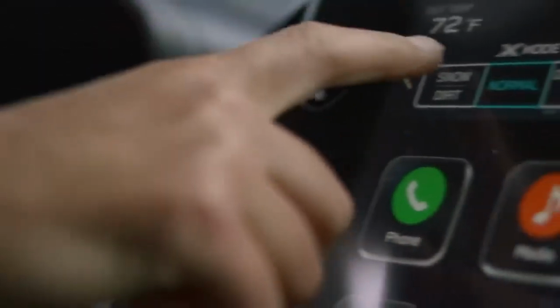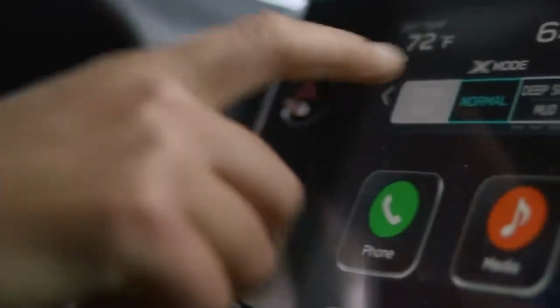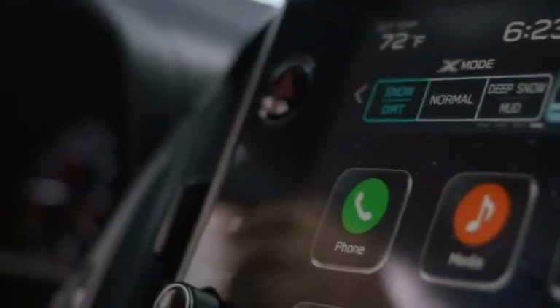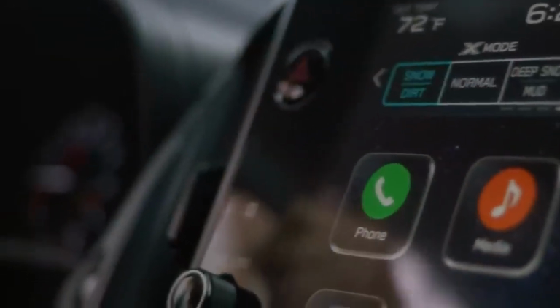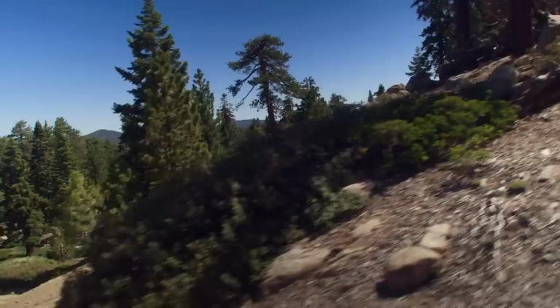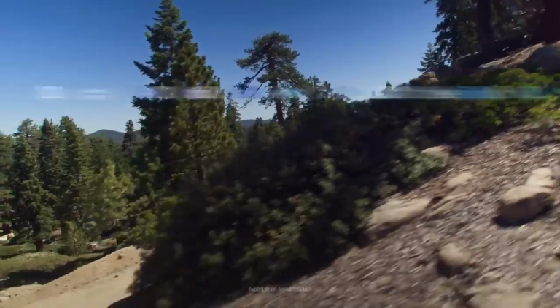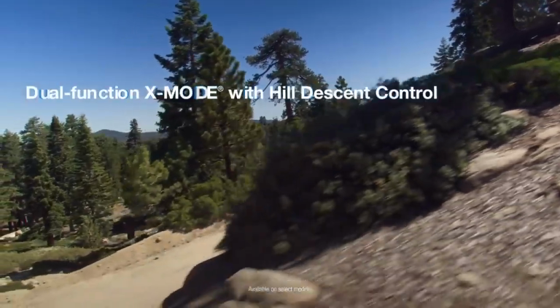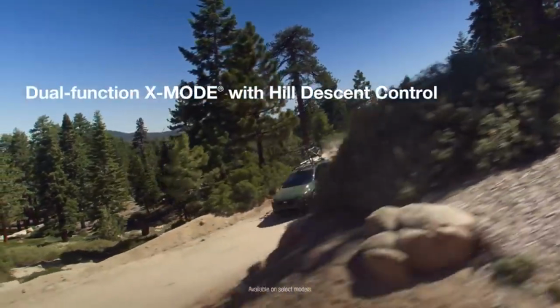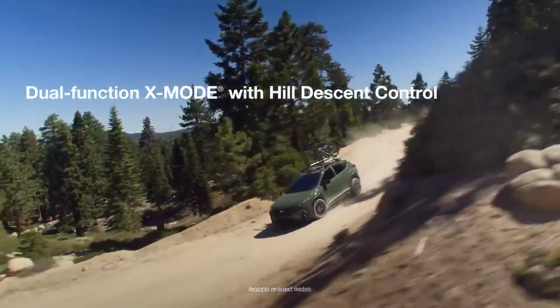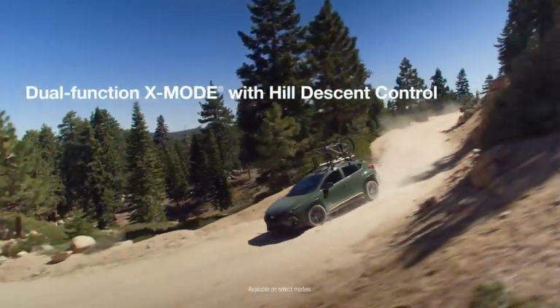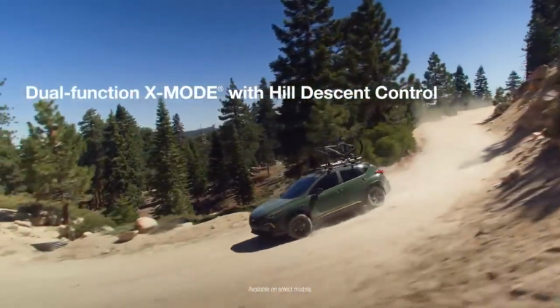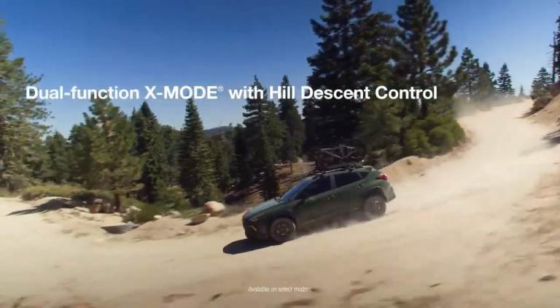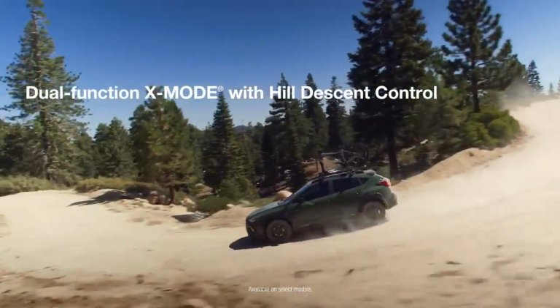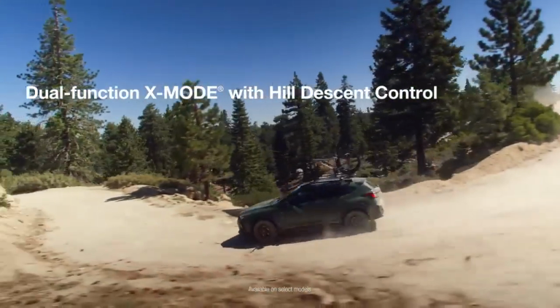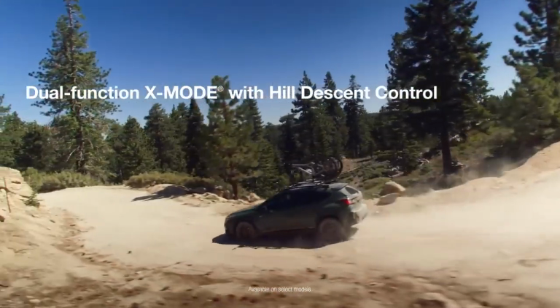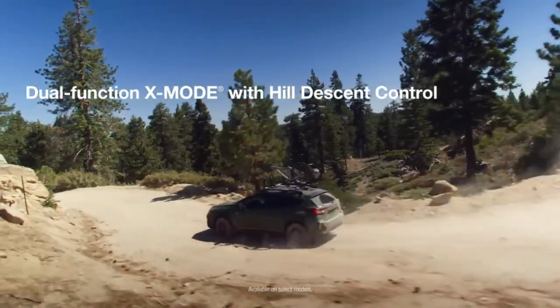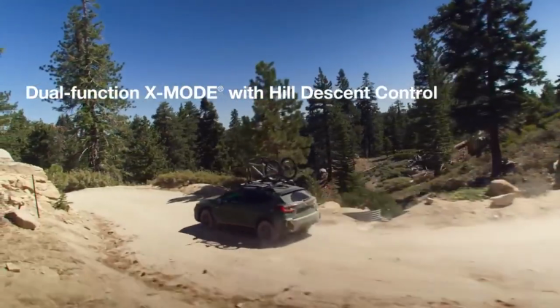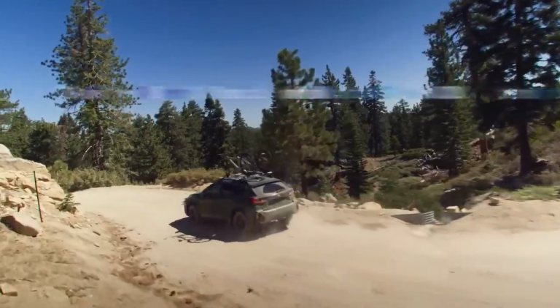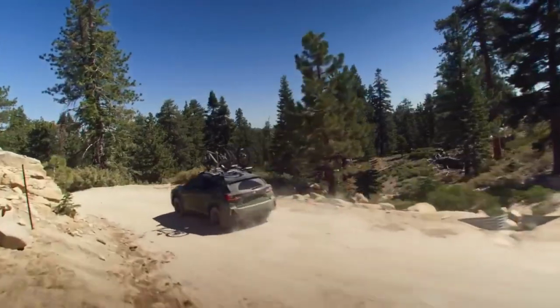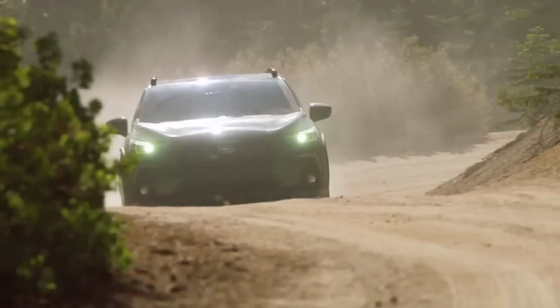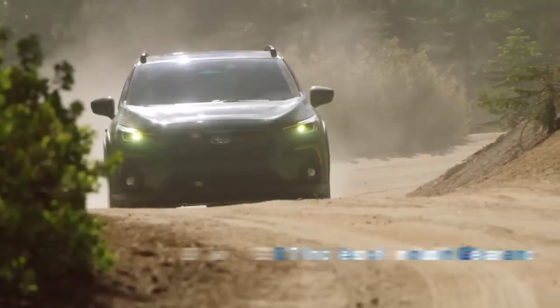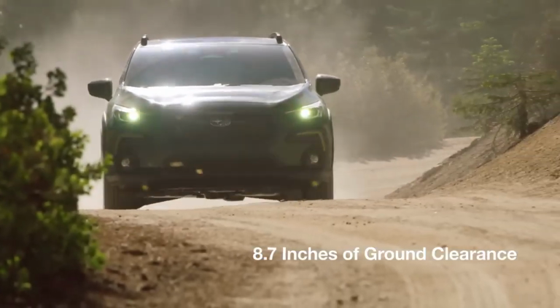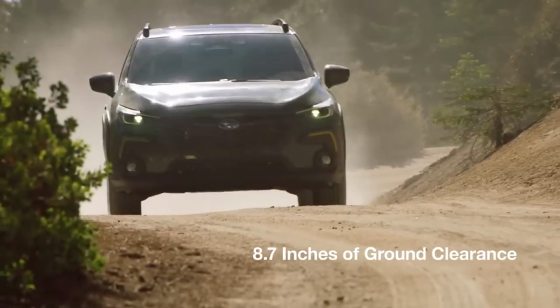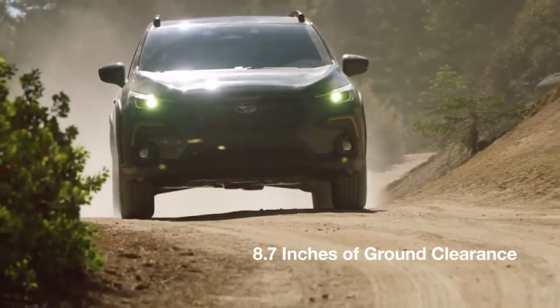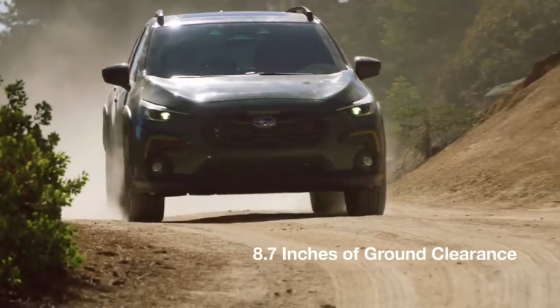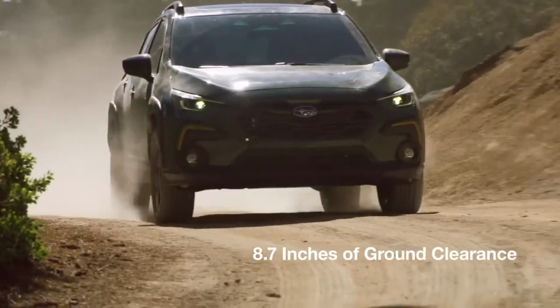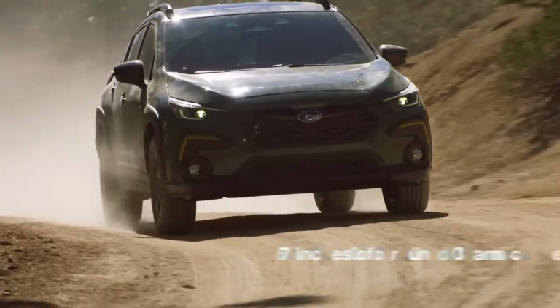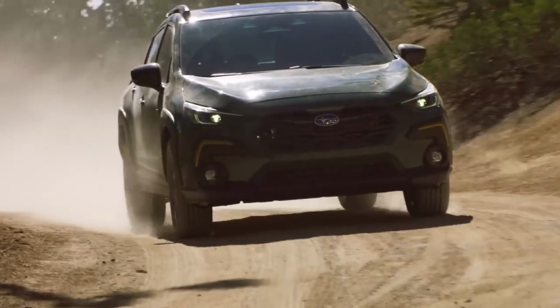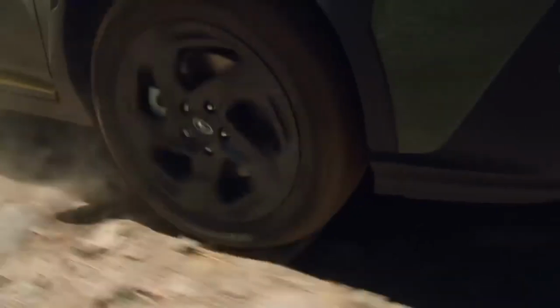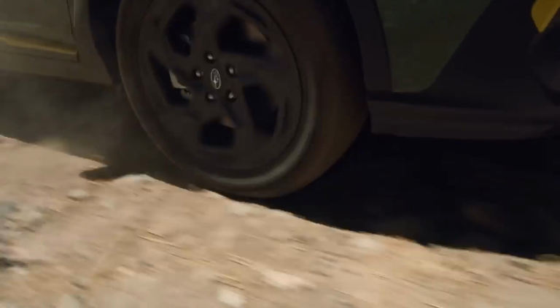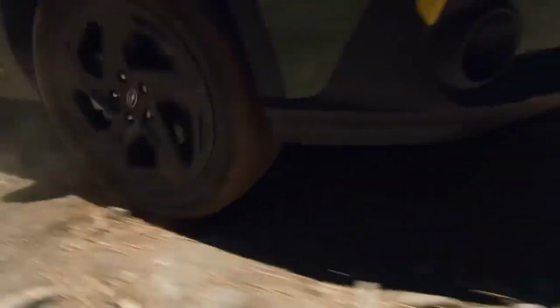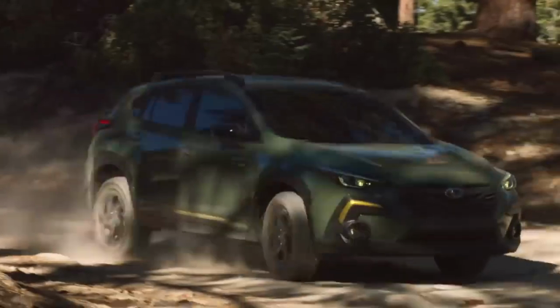Dual-function X-Mode with Hill Descent Control is available to maximize traction and control in difficult conditions. And with 8.7 inches of ground clearance, you can take harsh terrain in stride.